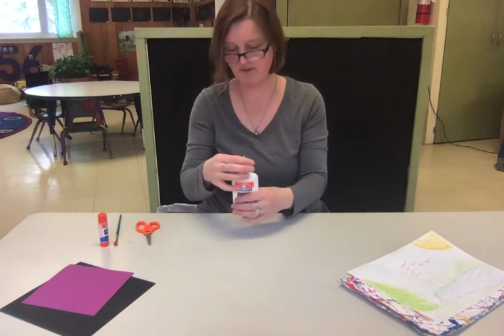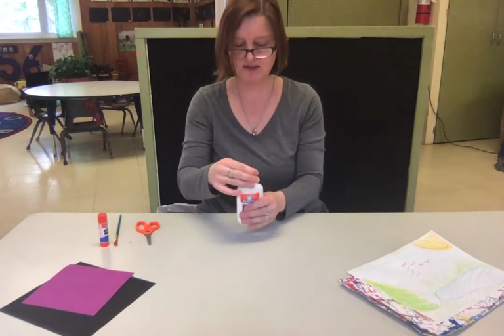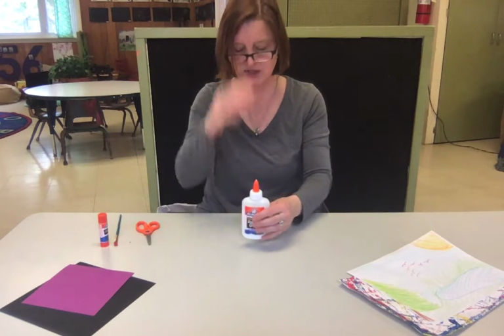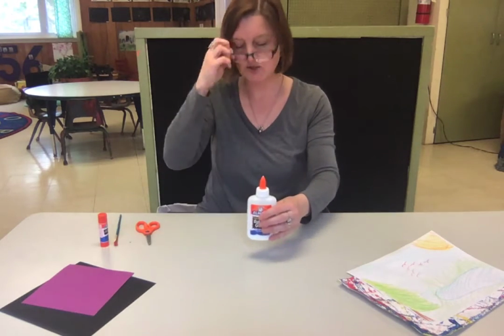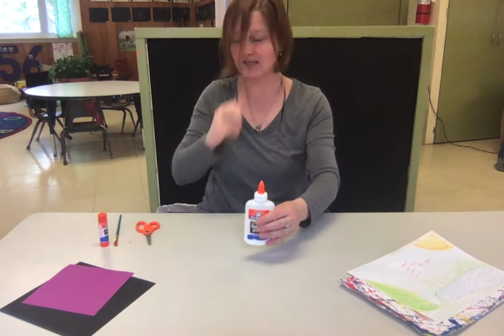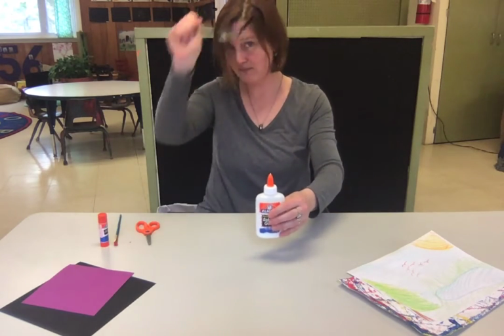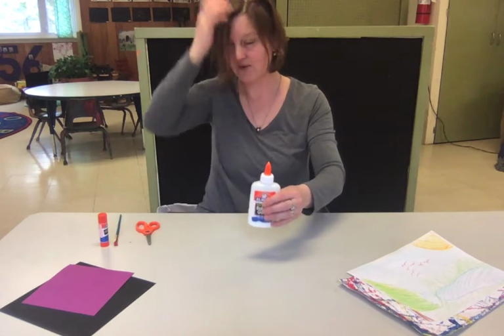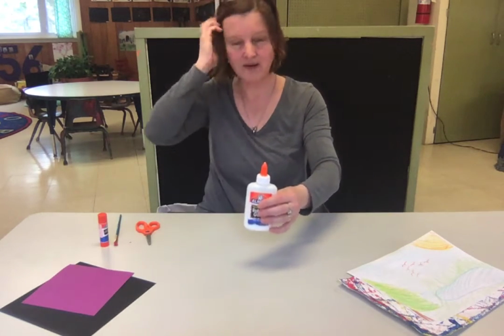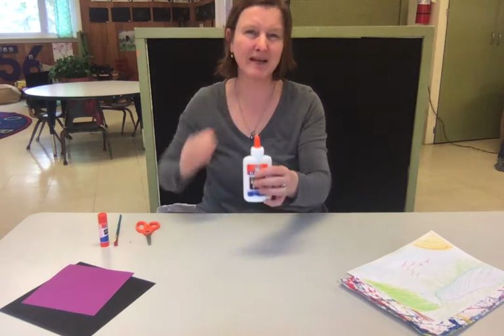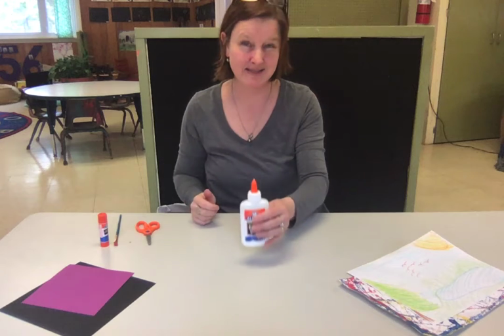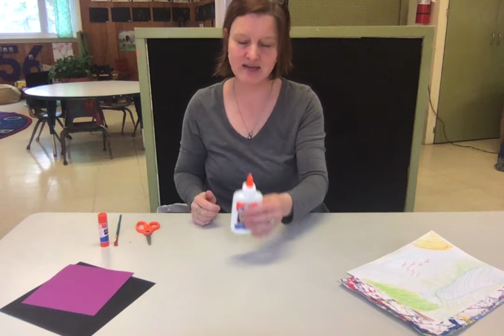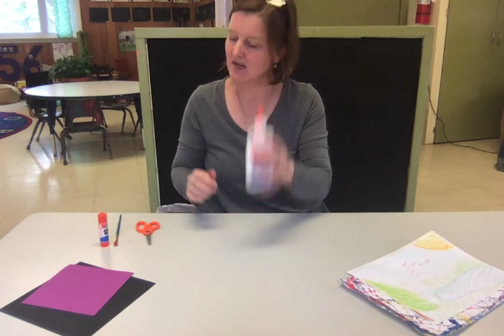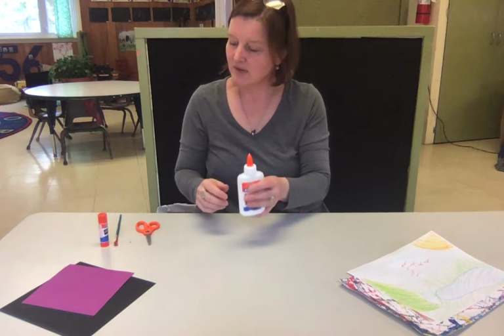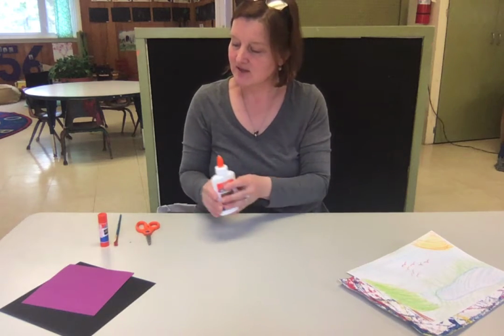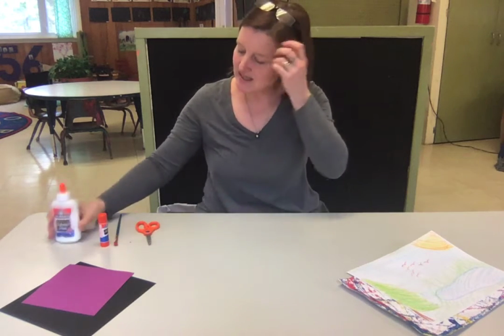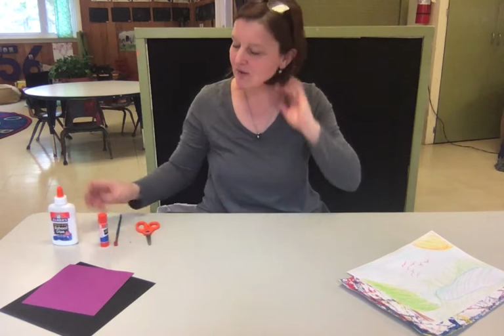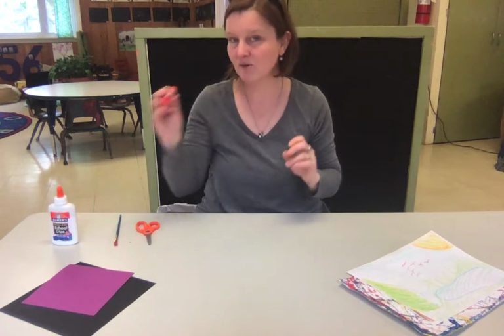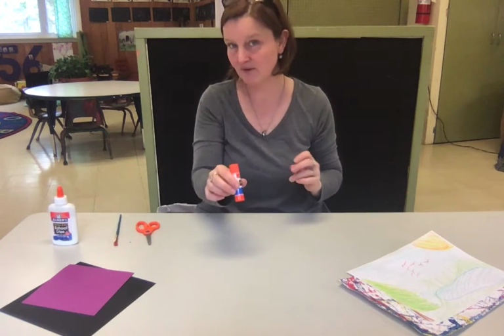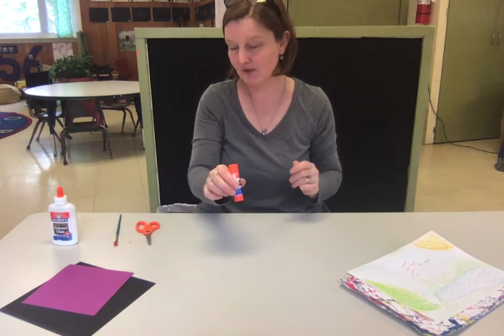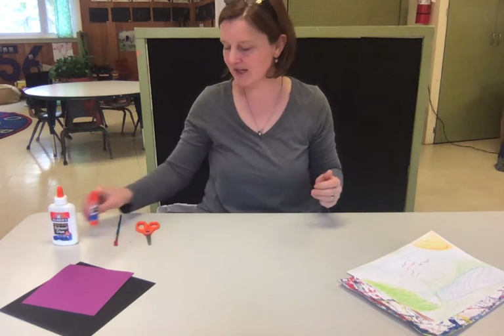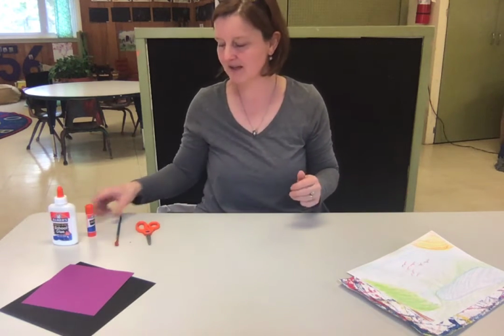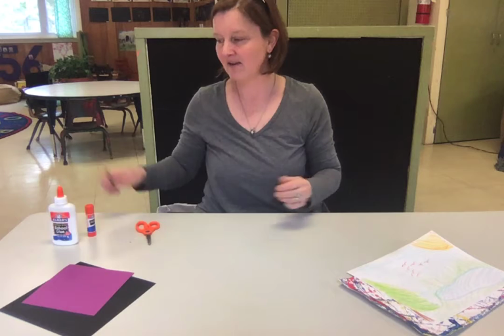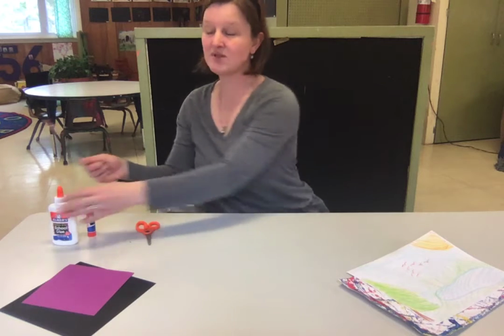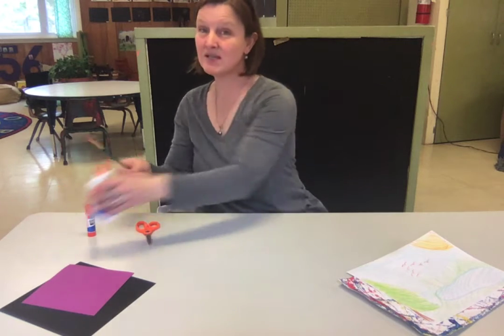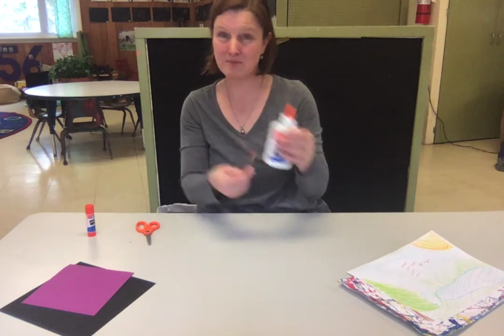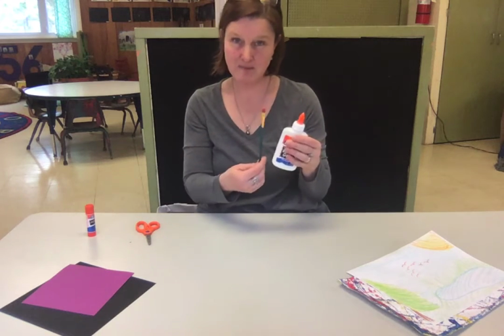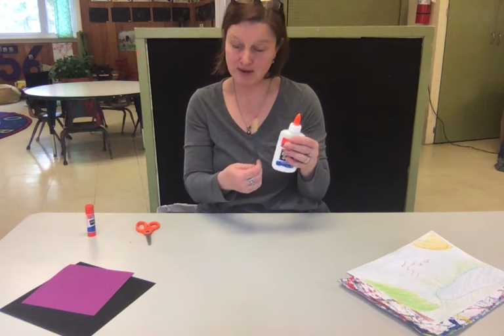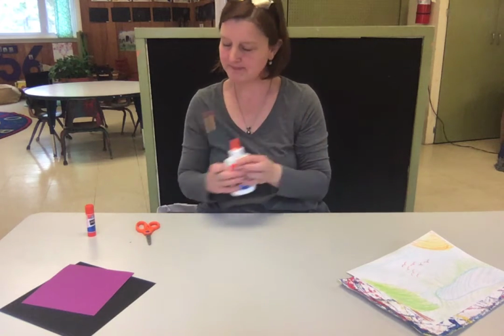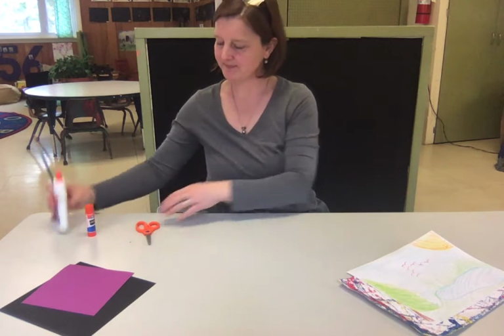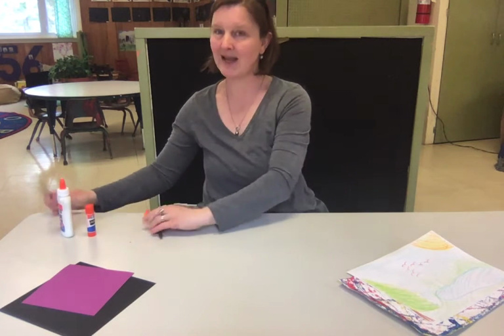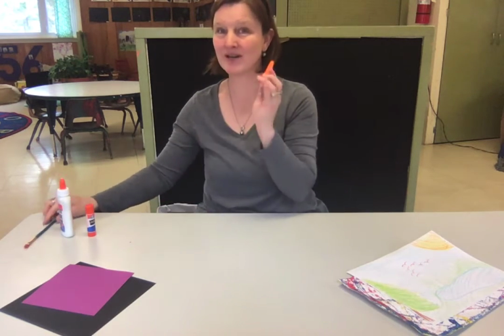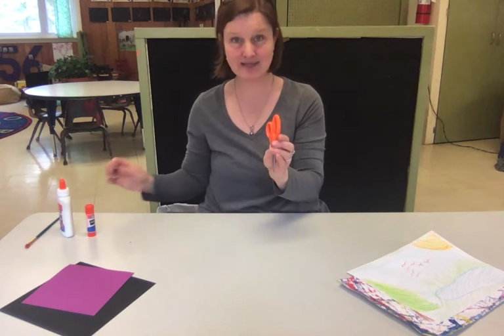You need the squeezy glue — or you might like the glue sticks. If you use the squeezy glue, you might want a paintbrush, and you're gonna need scissors.